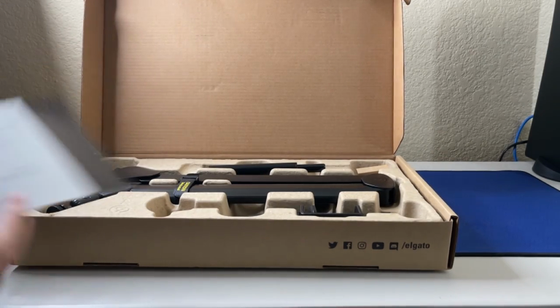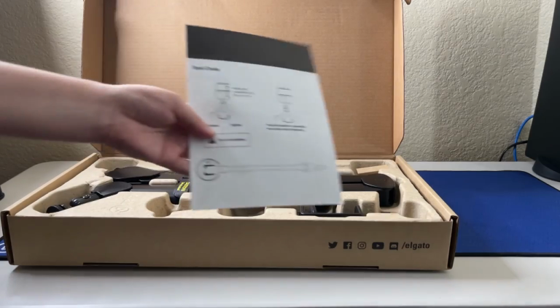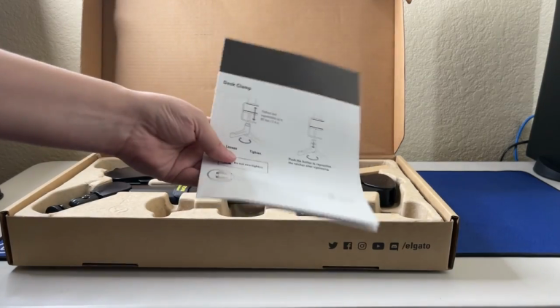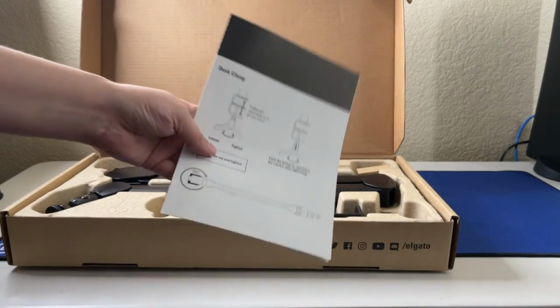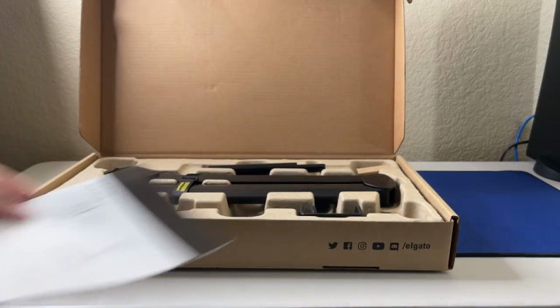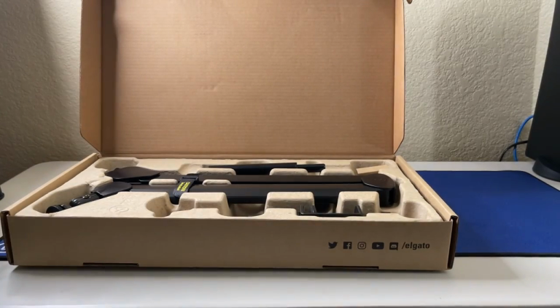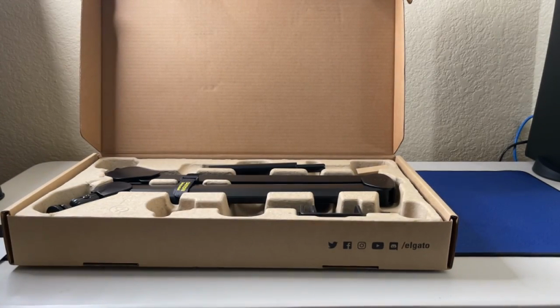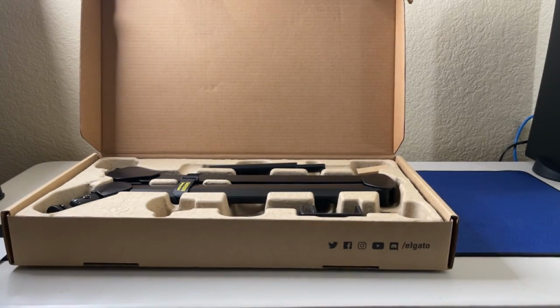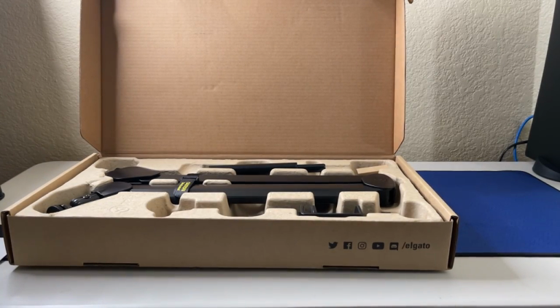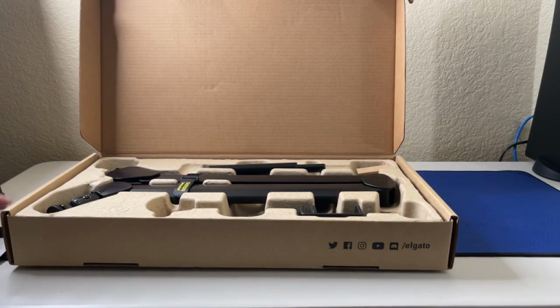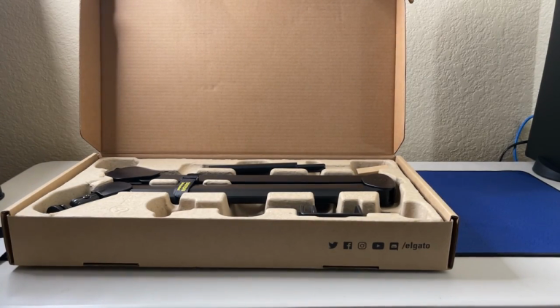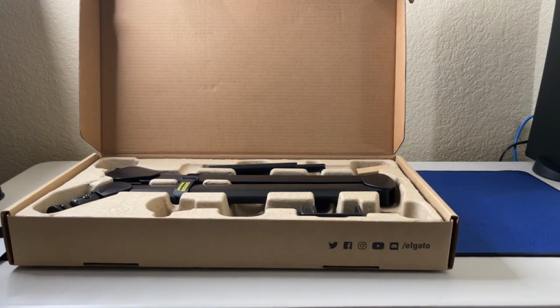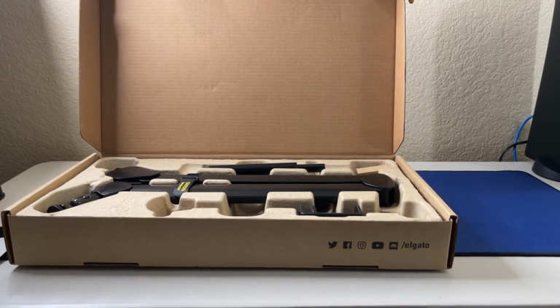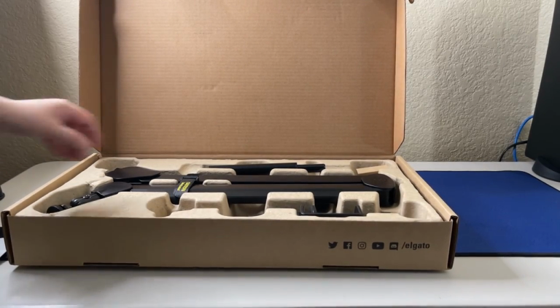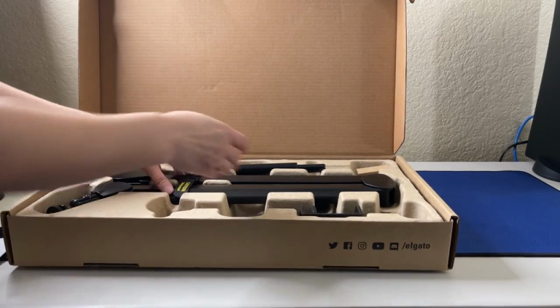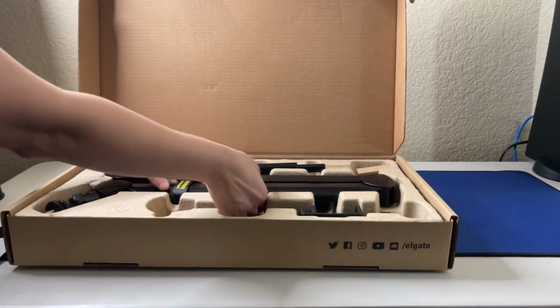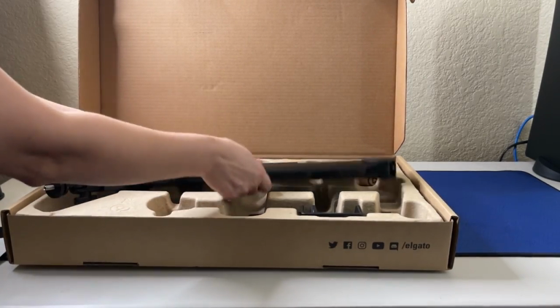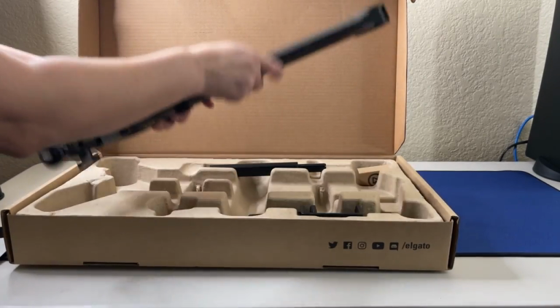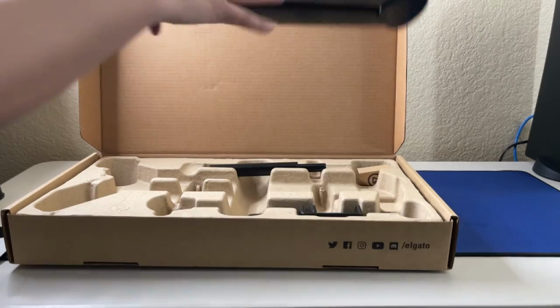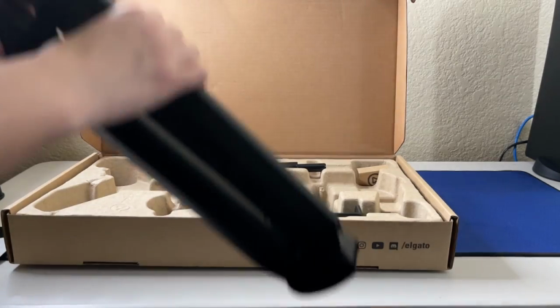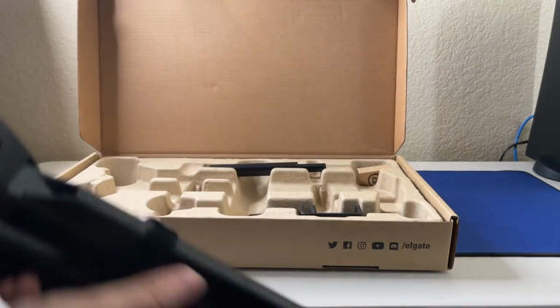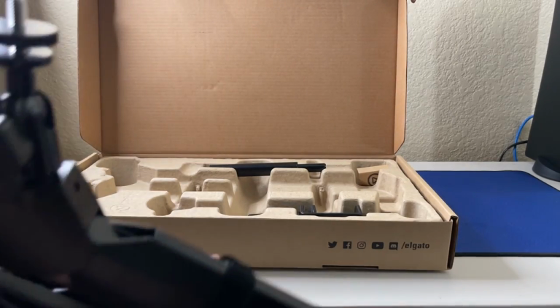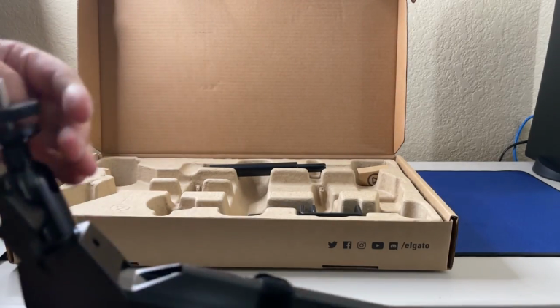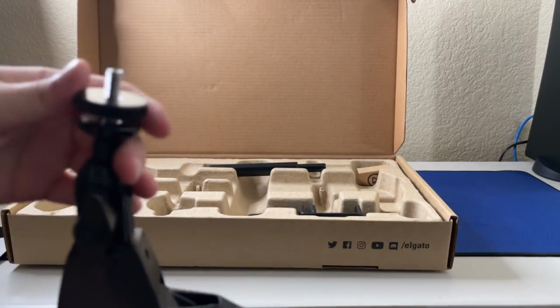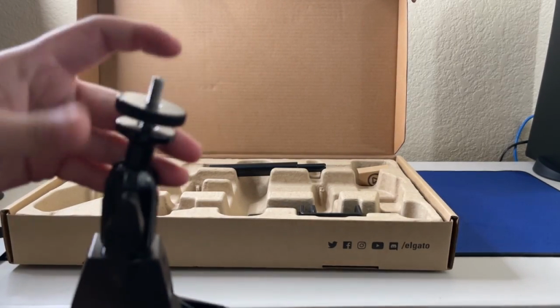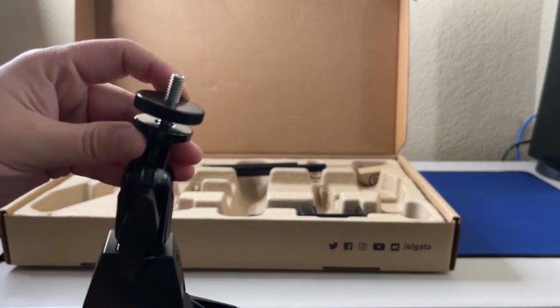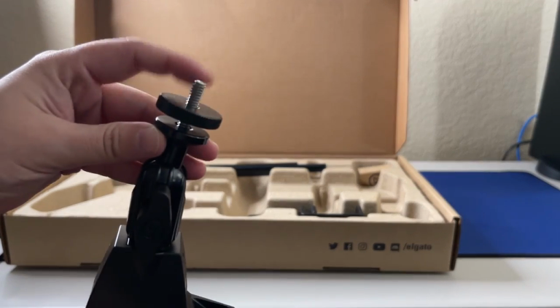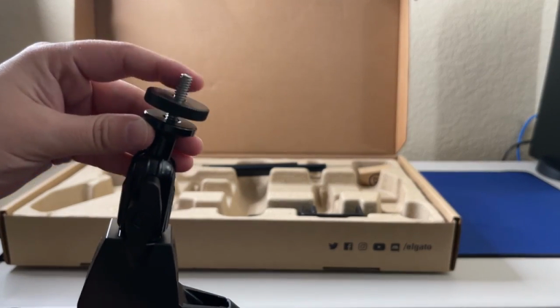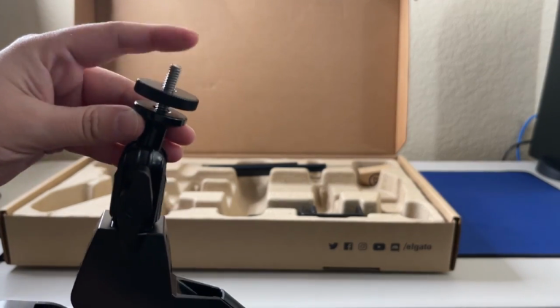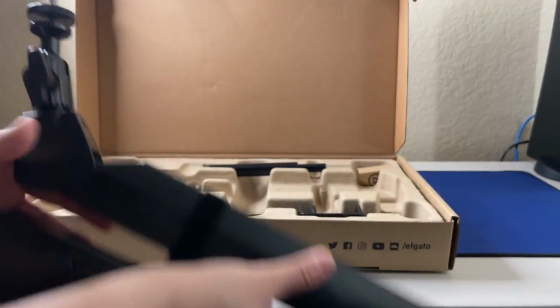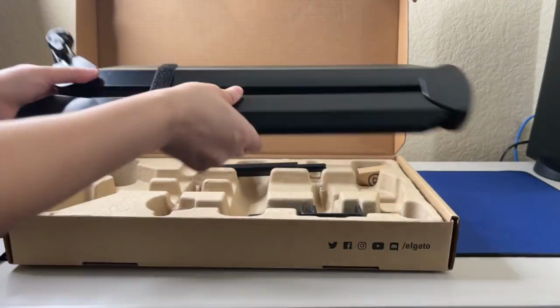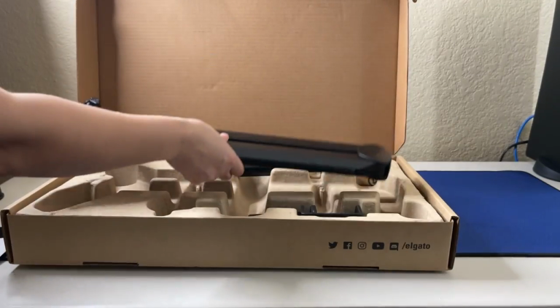Directions — let's read the directions. Just kidding, I already know how to put this together. This is the screw head that I'm talking about right here. This is going to house the face cam and I'll show you.